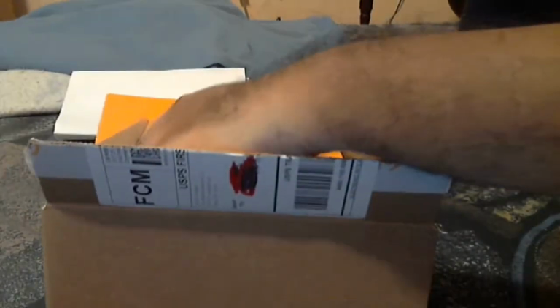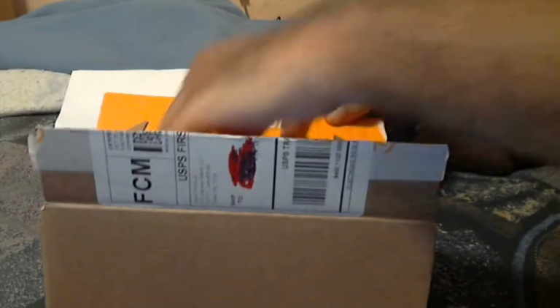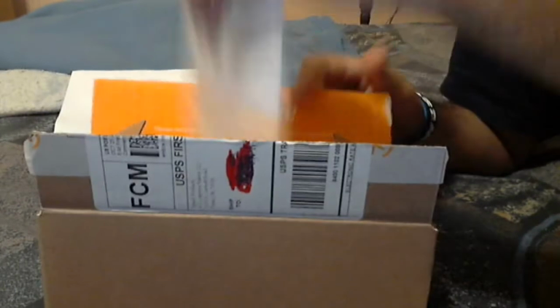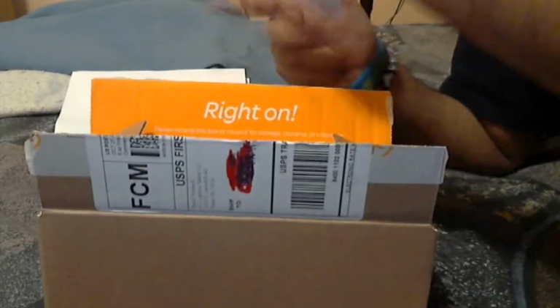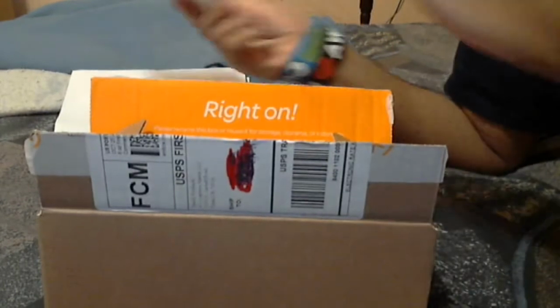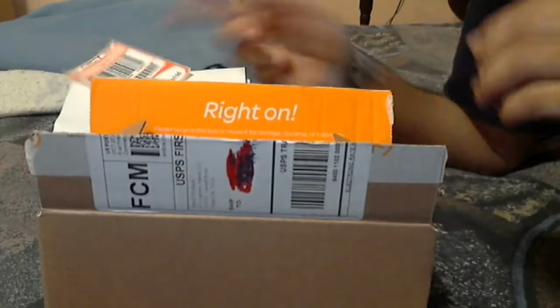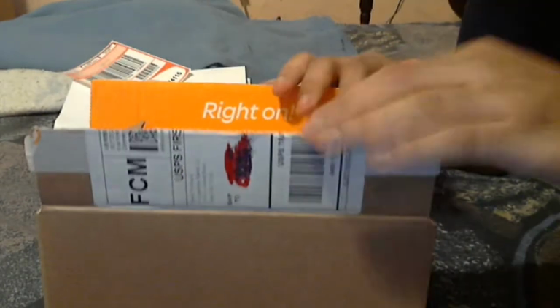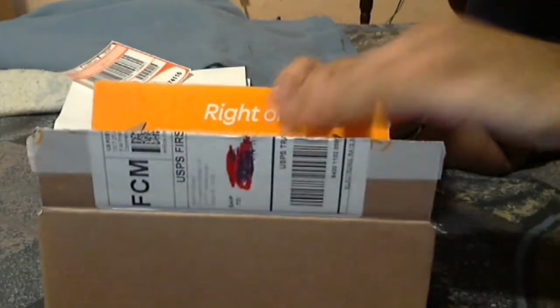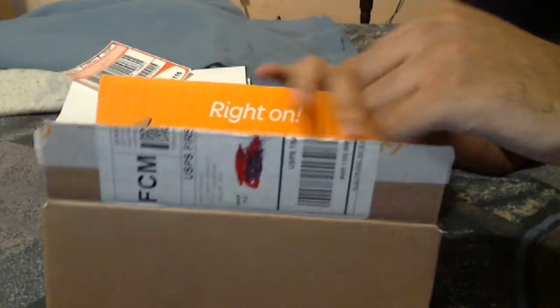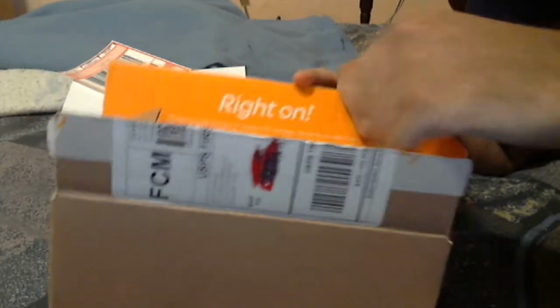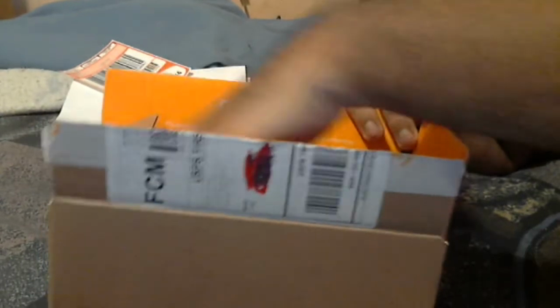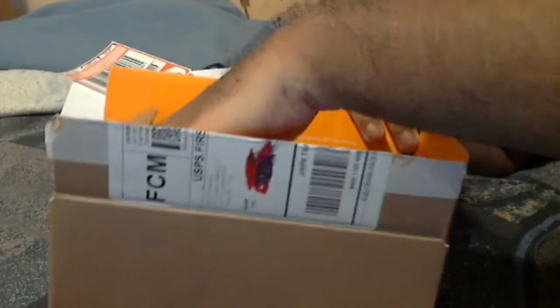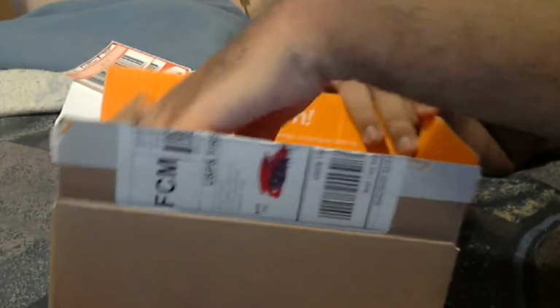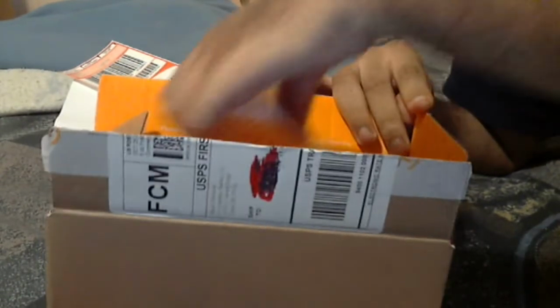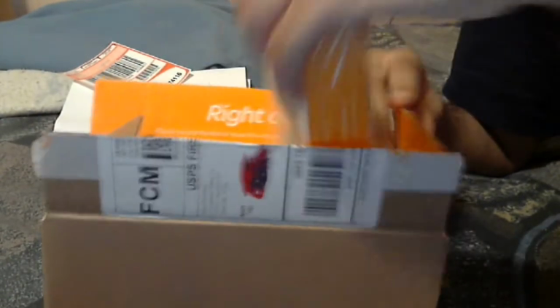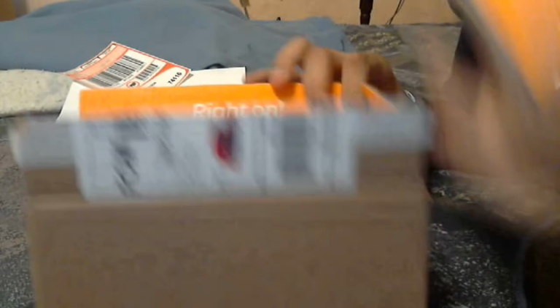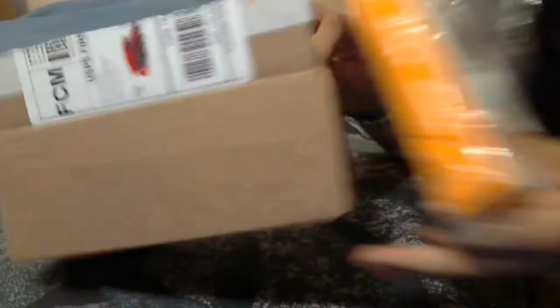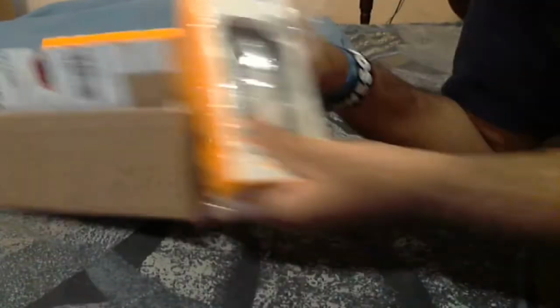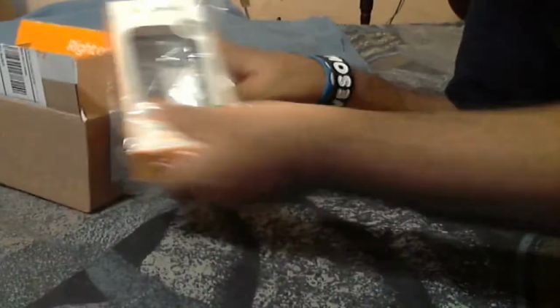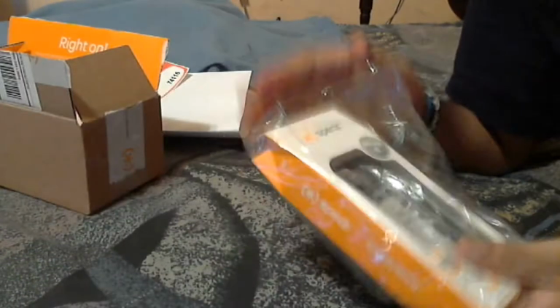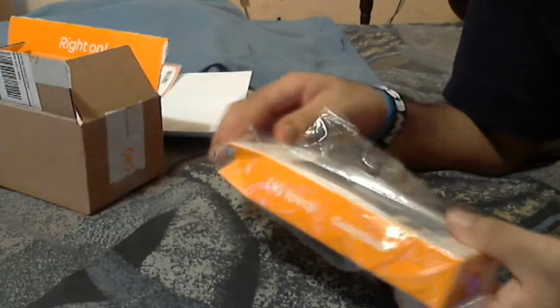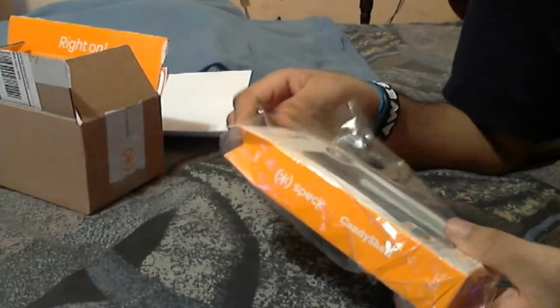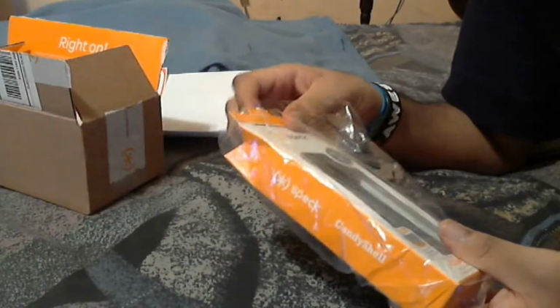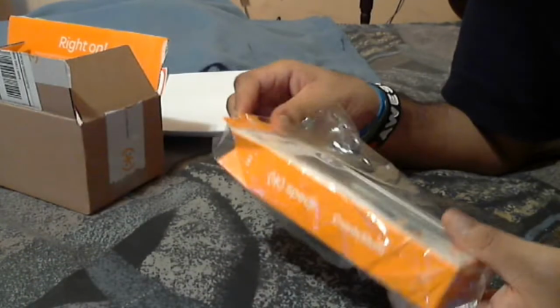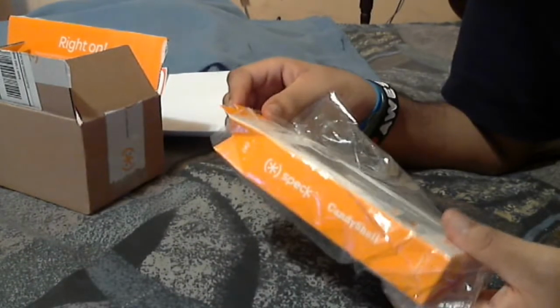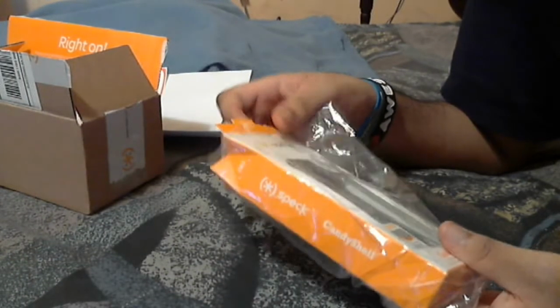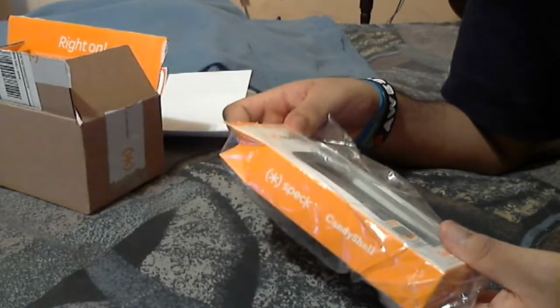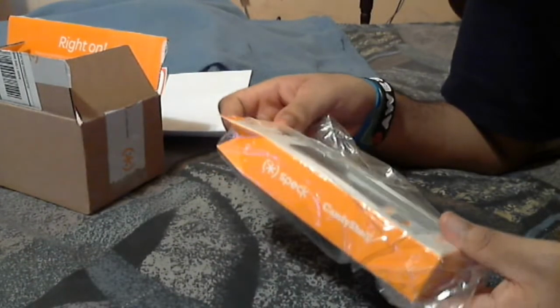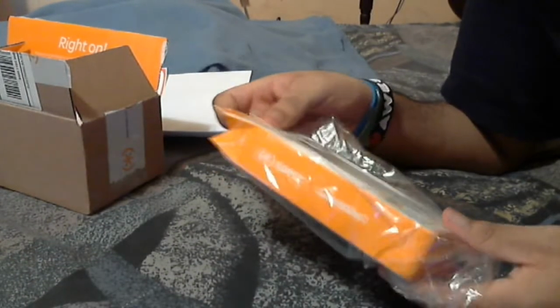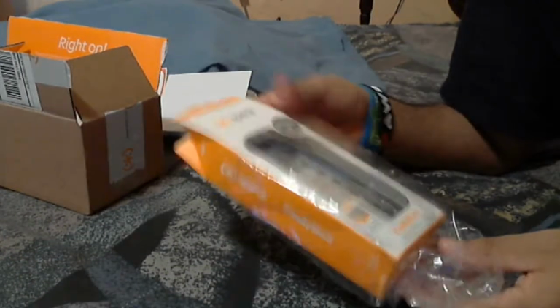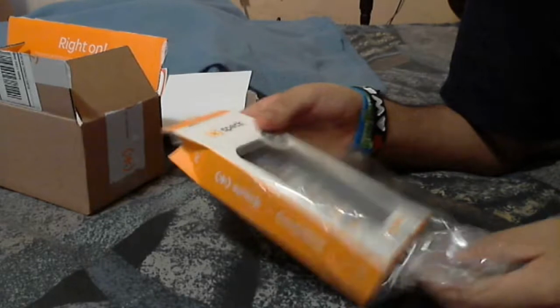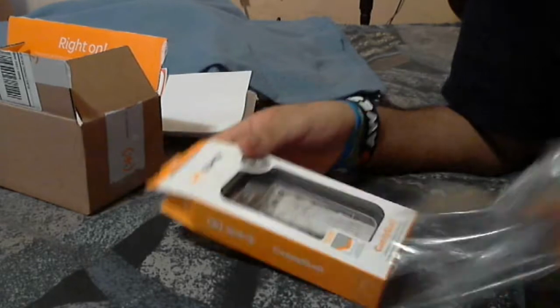This case costs around $35. It's one of the new ones they made for the 4S, but it still fits the iPhone 4.